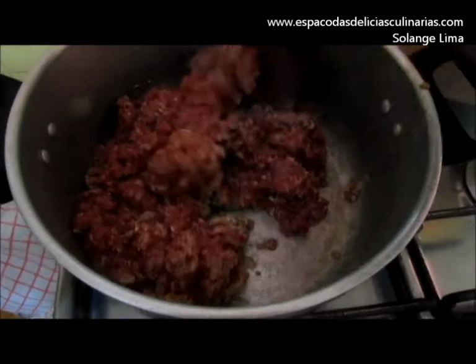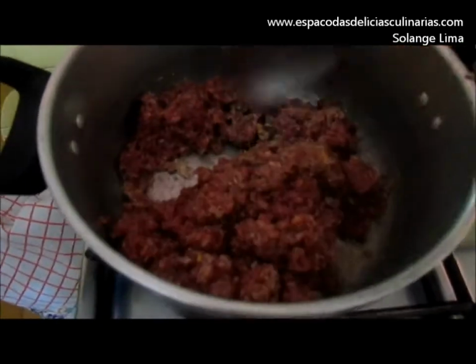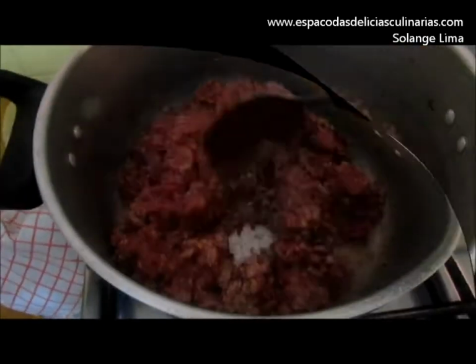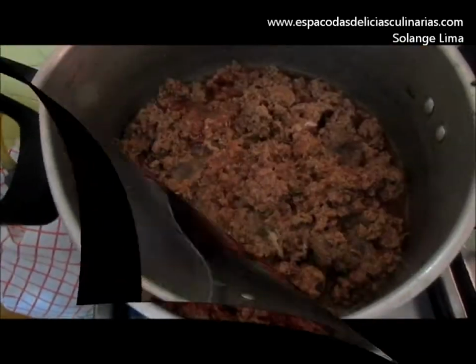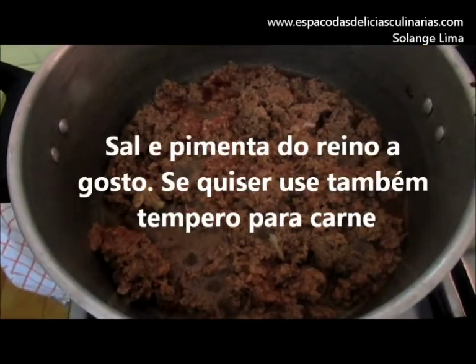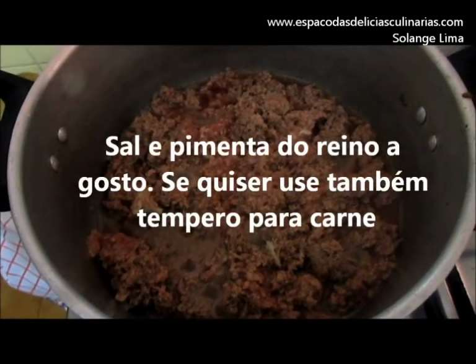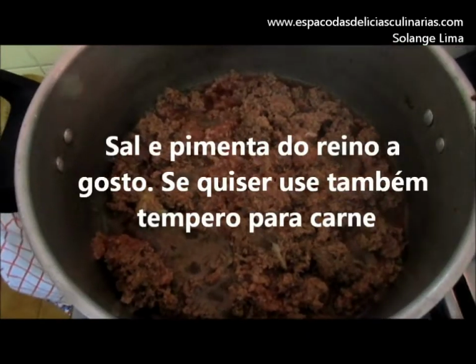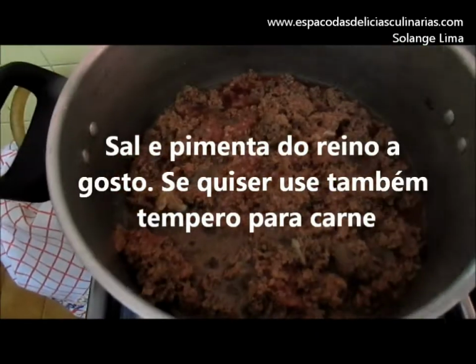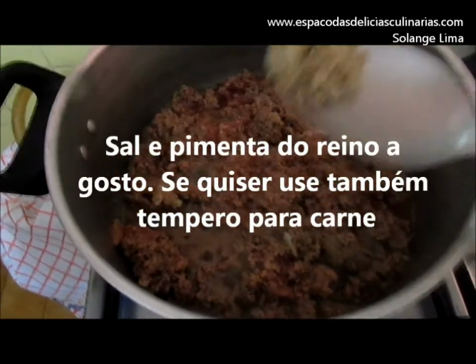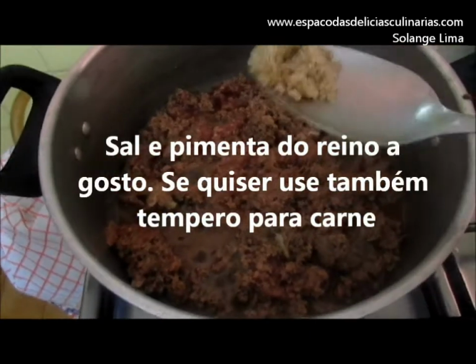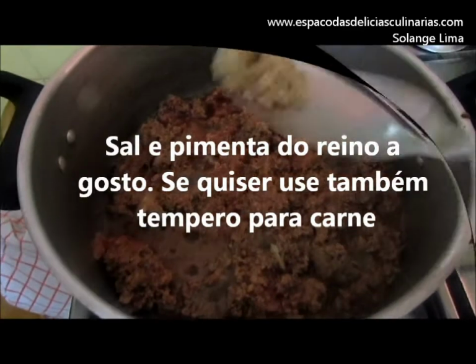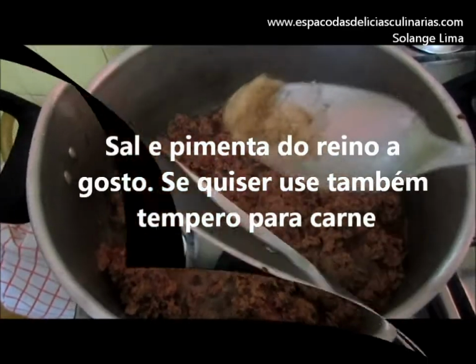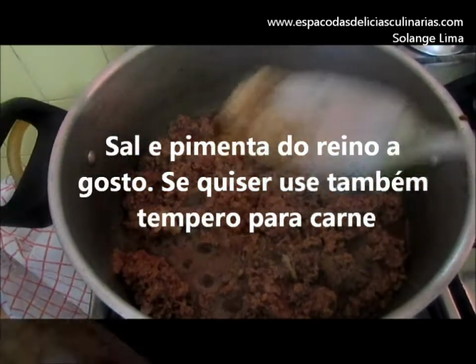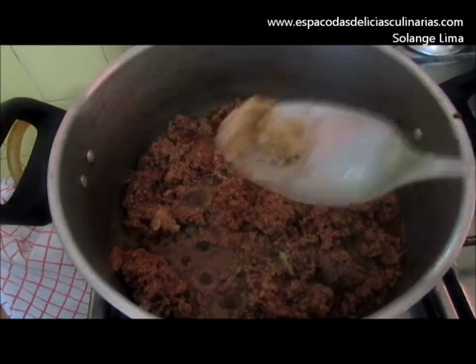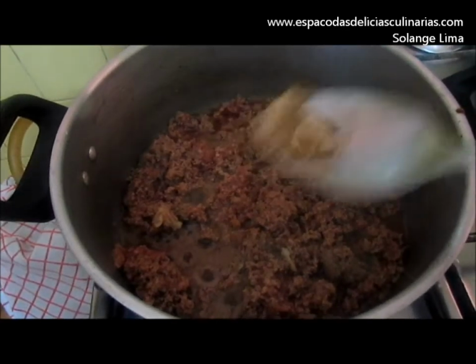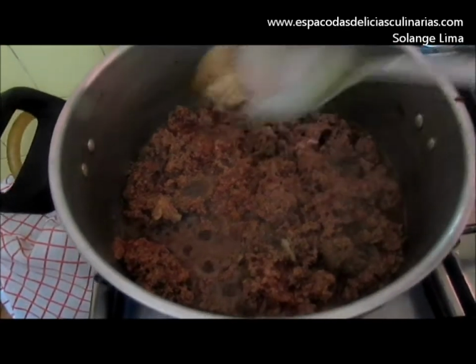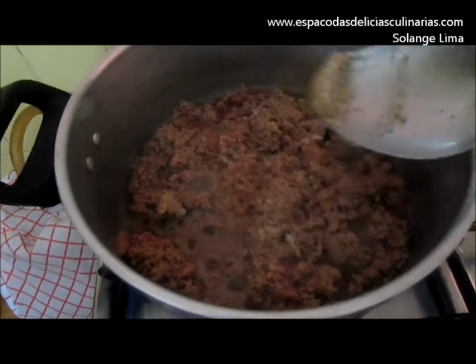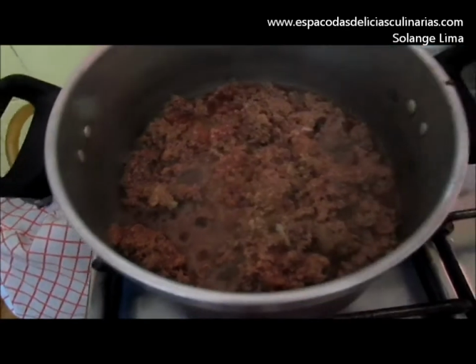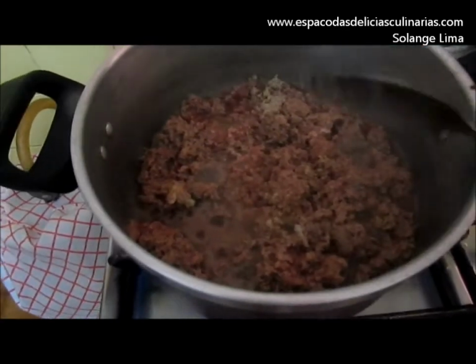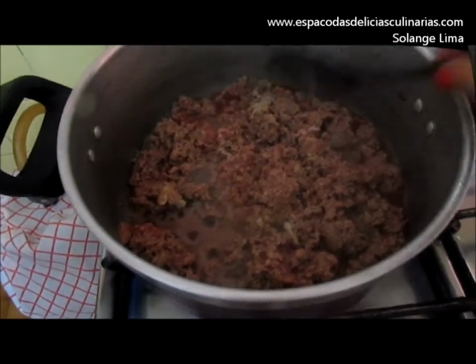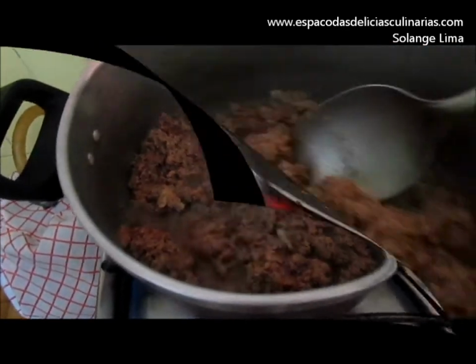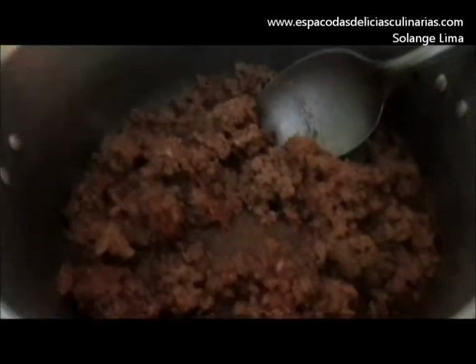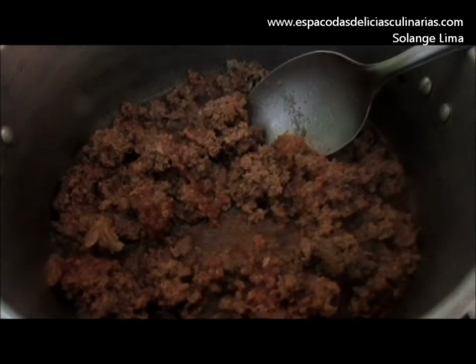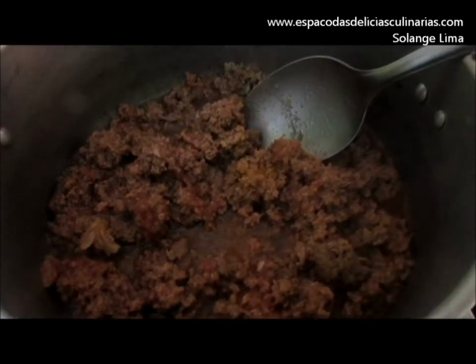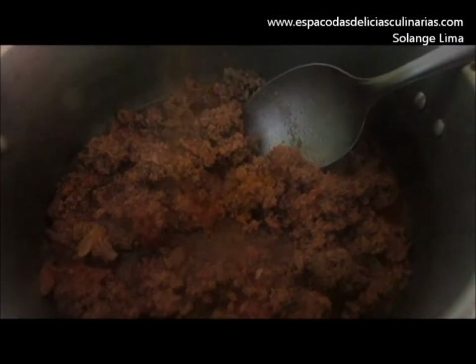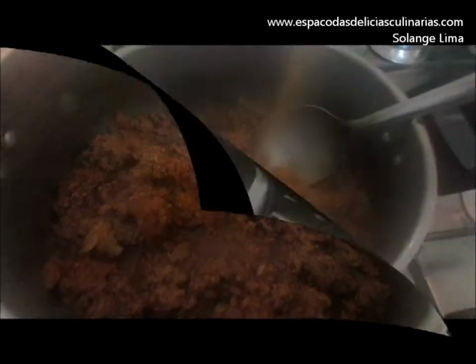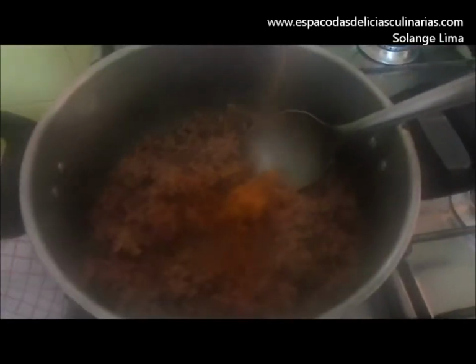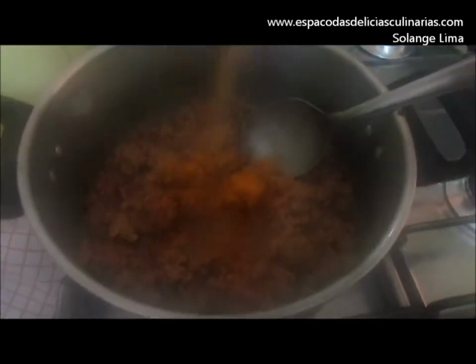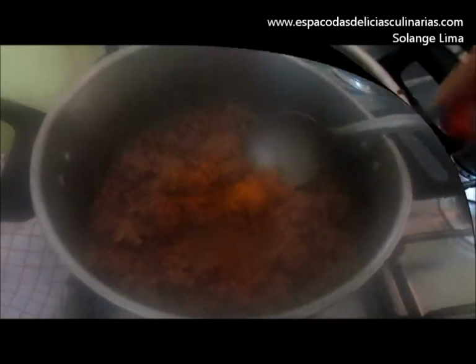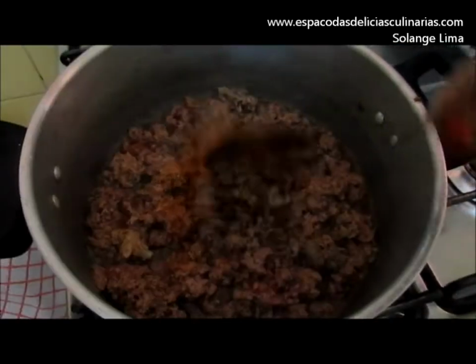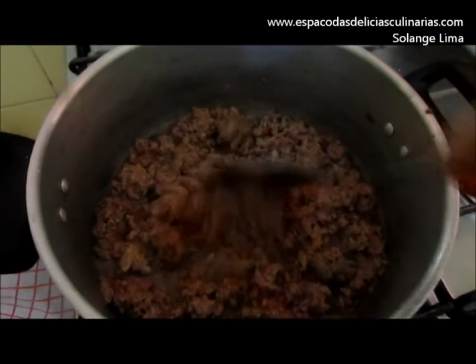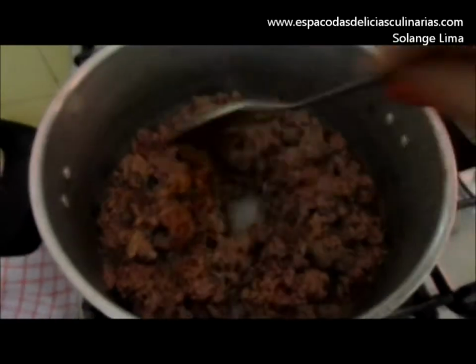Add pepper to your taste. Tempero total, tempero completo, tempero para a carne. Acrescentei o tempero pronto para carne.